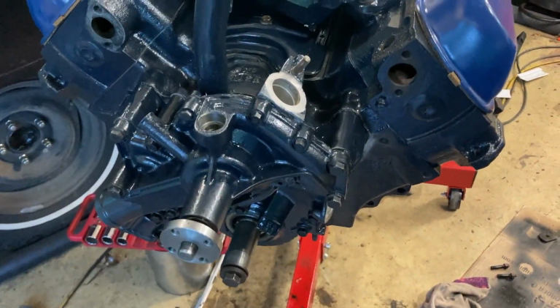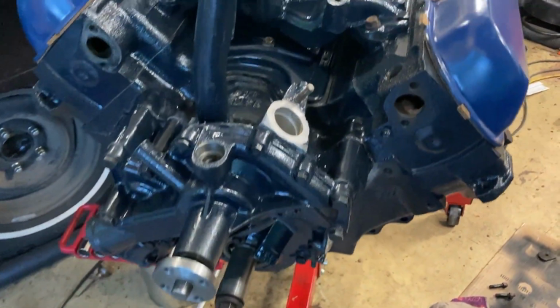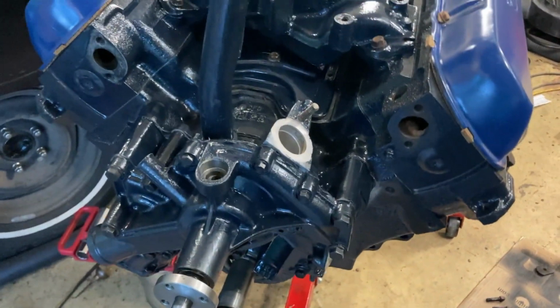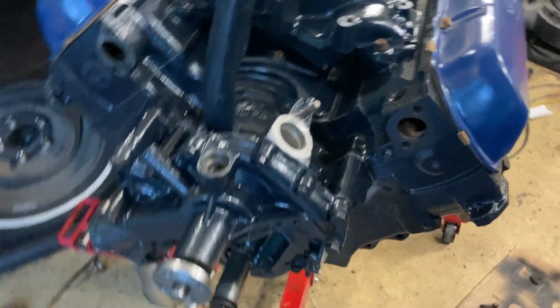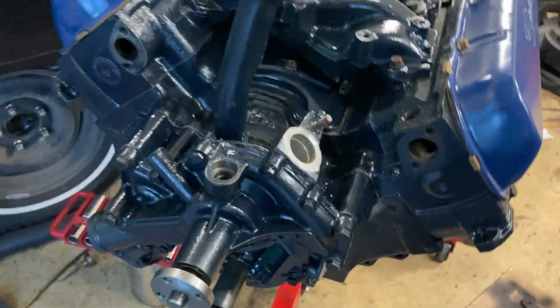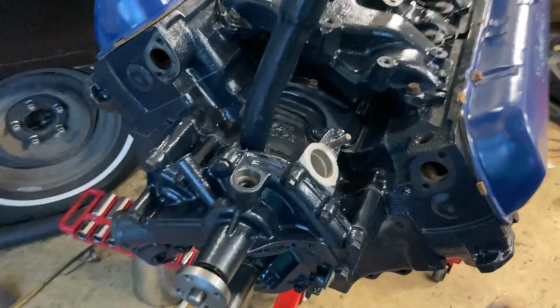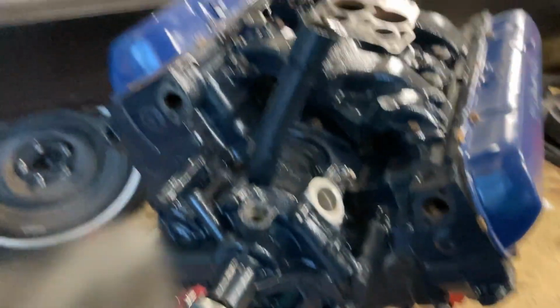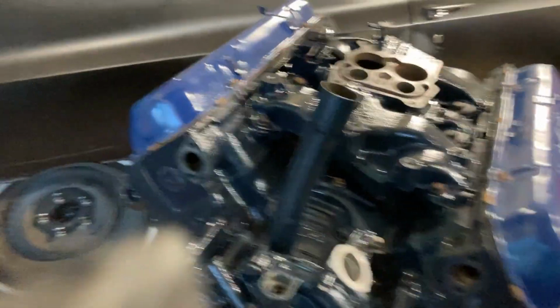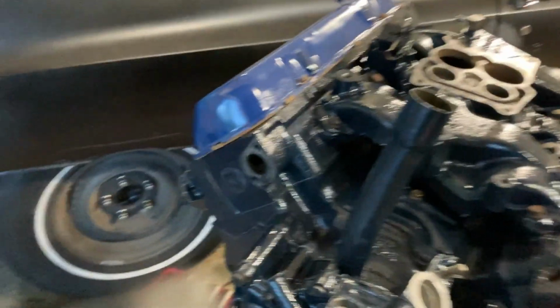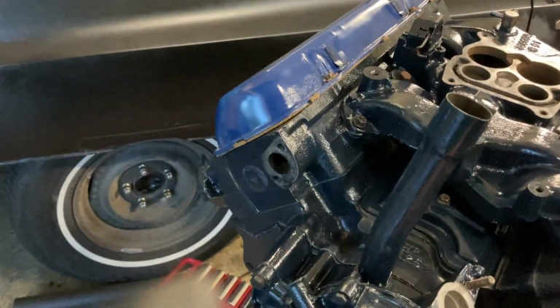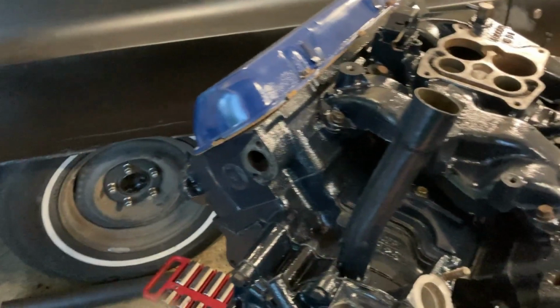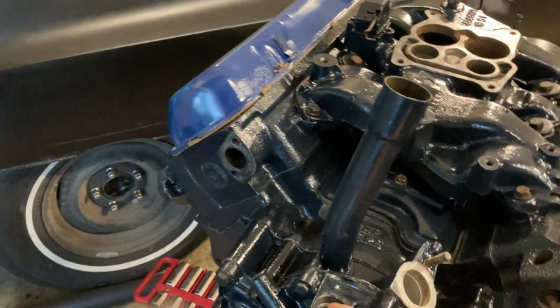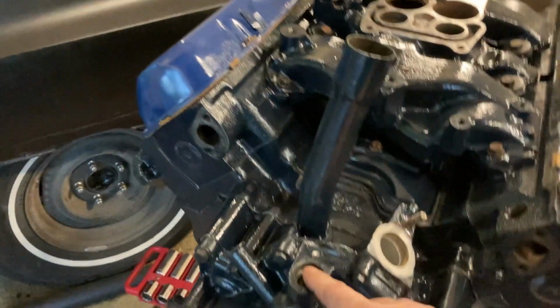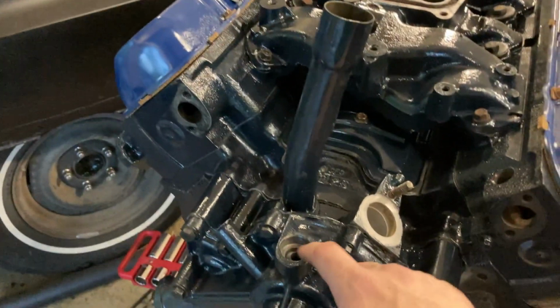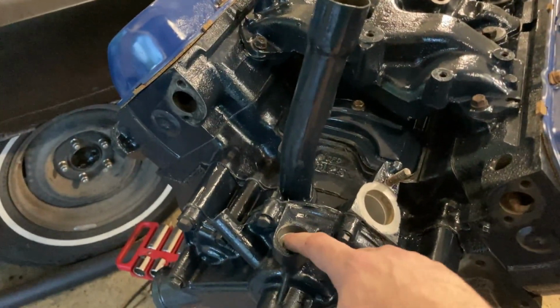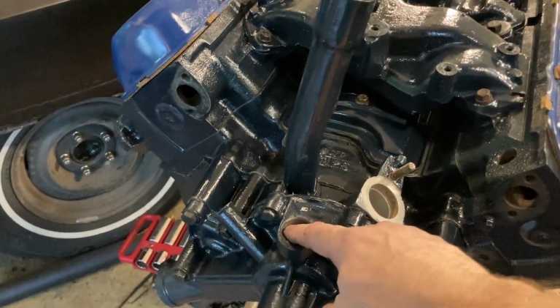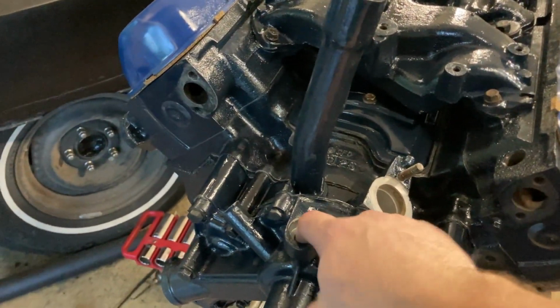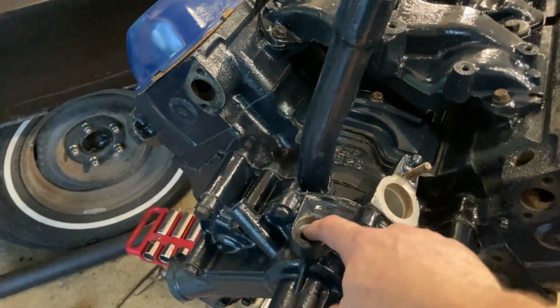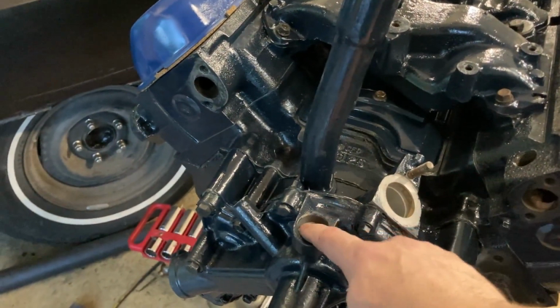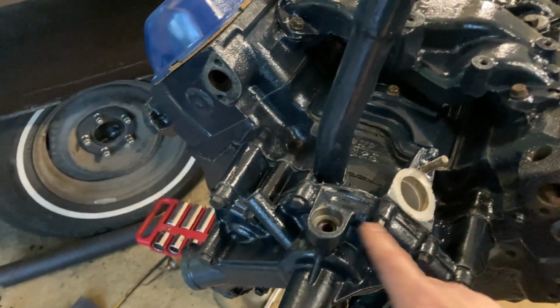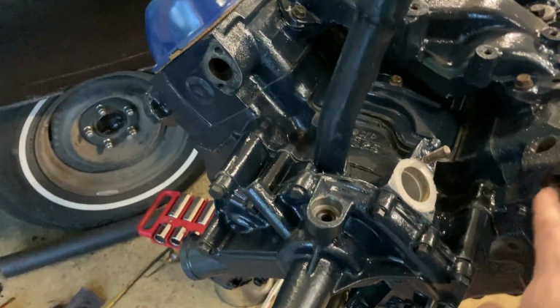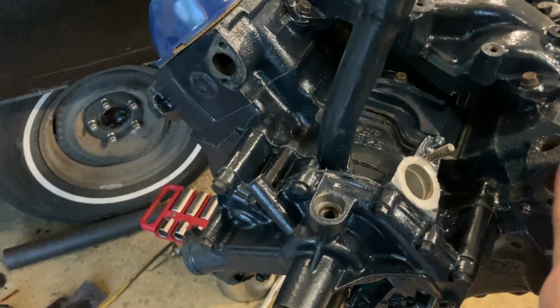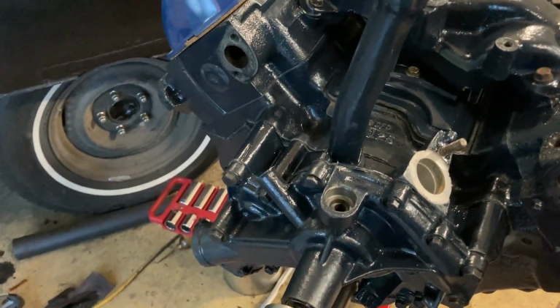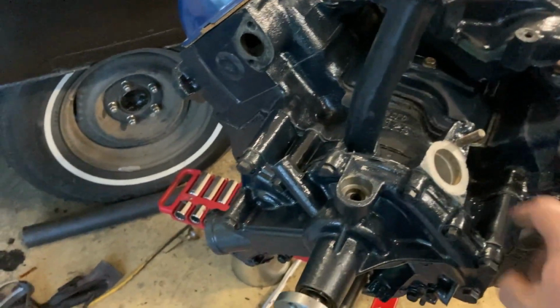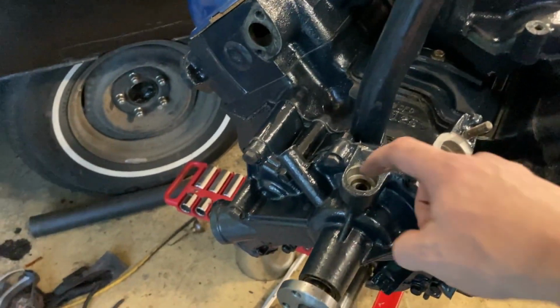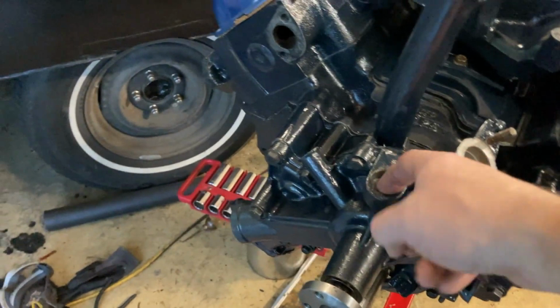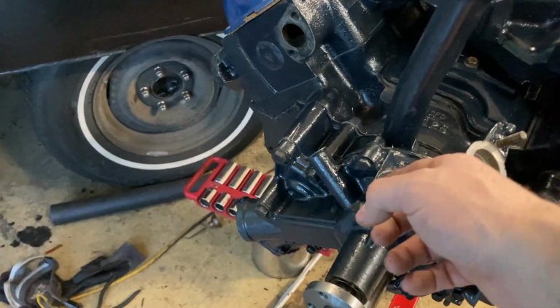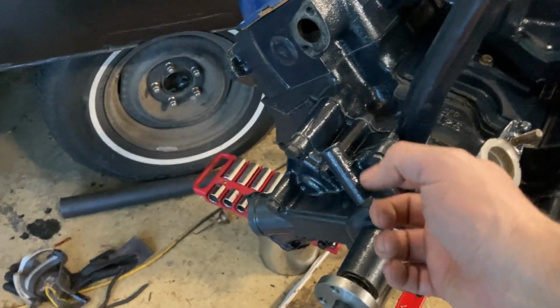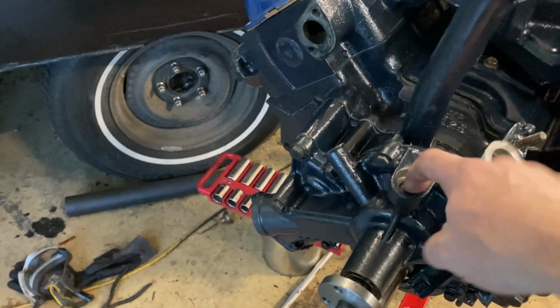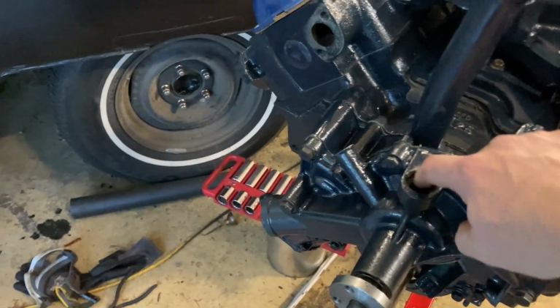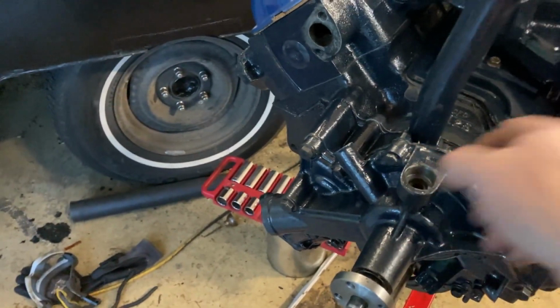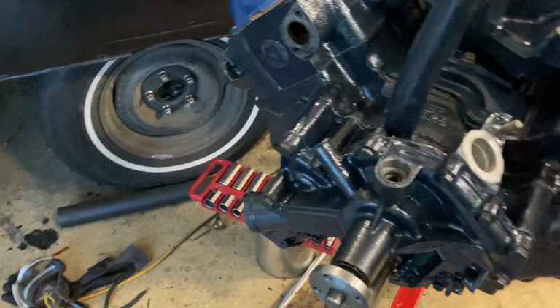My next step will be to put this water manifold on. I understand that can be a bad spot for a leak, so we'll see how that goes.